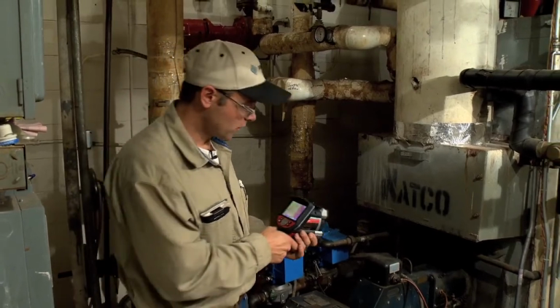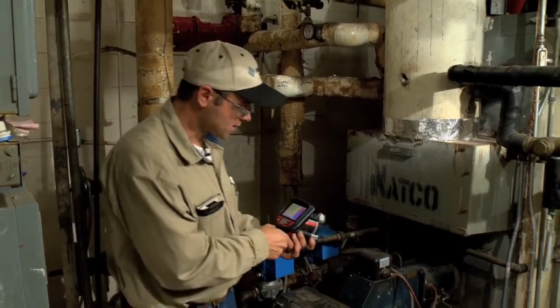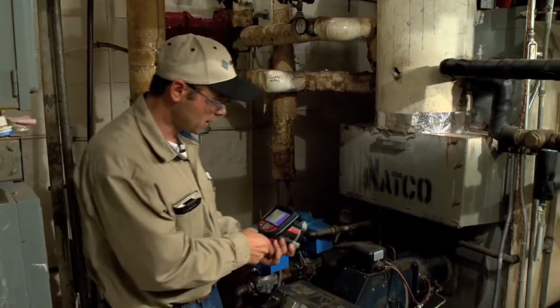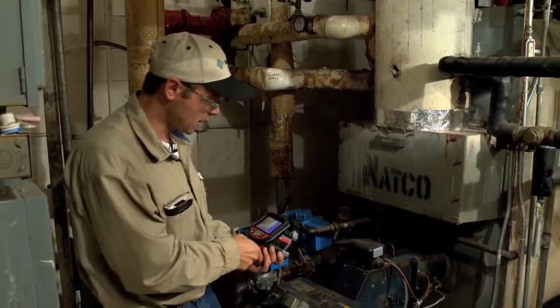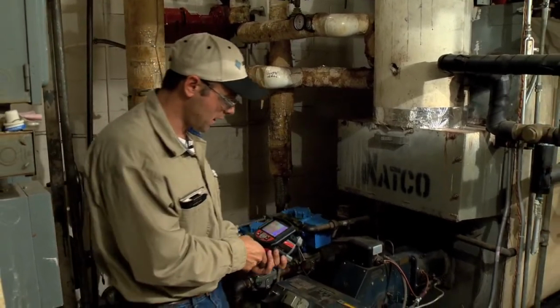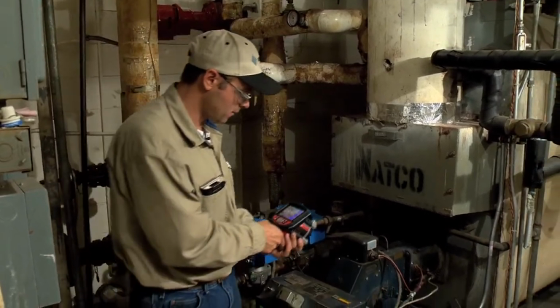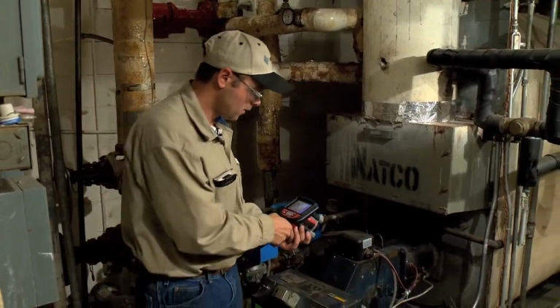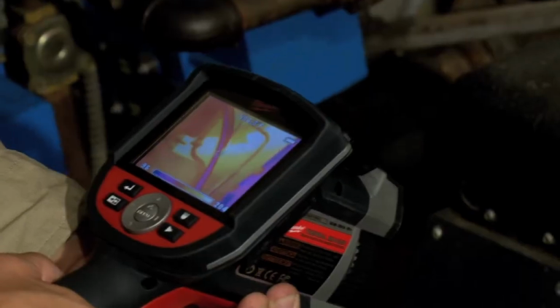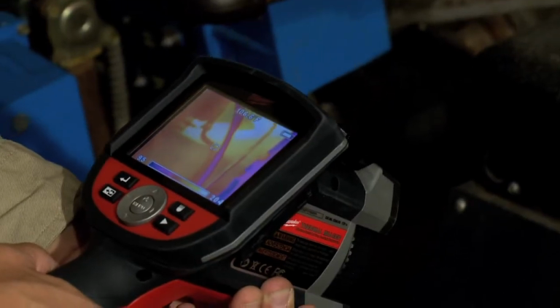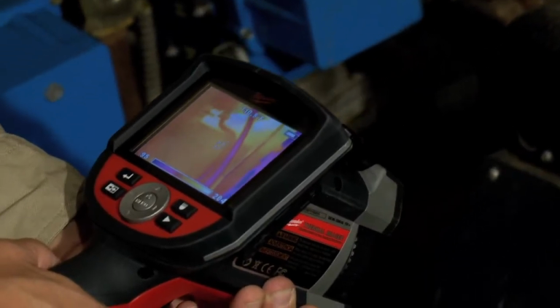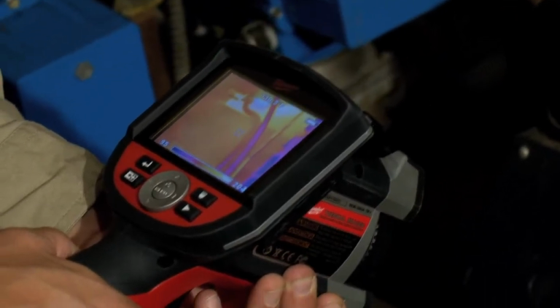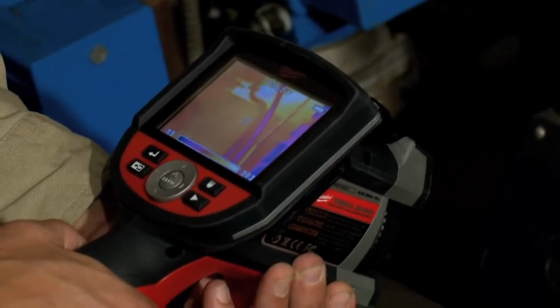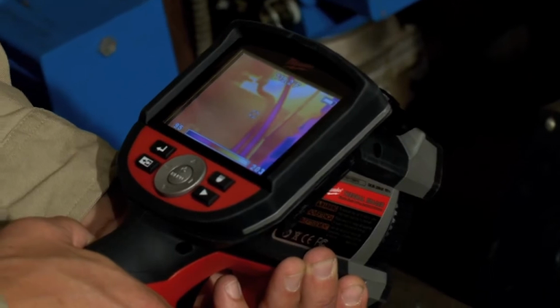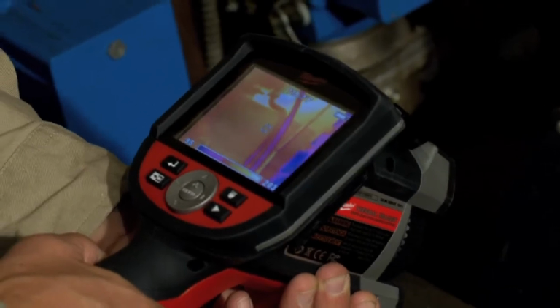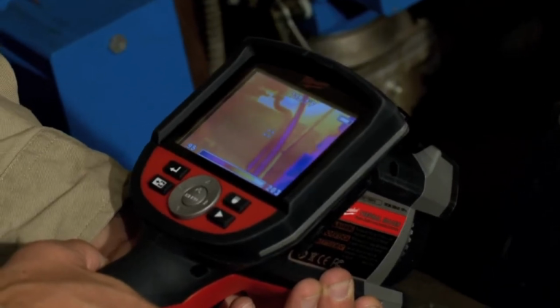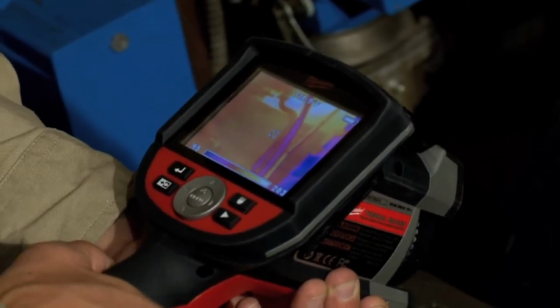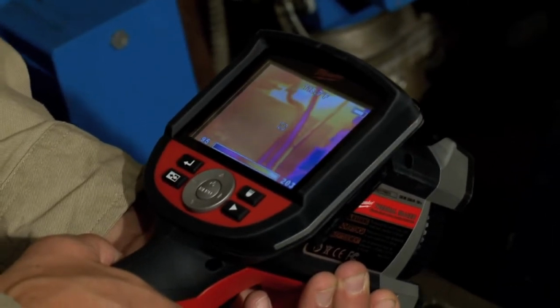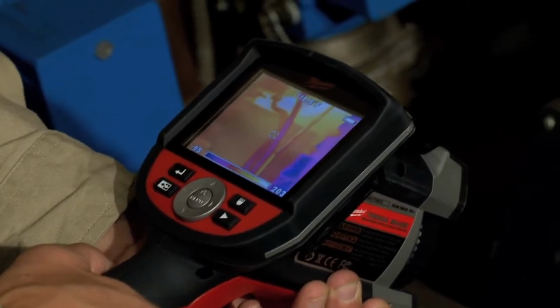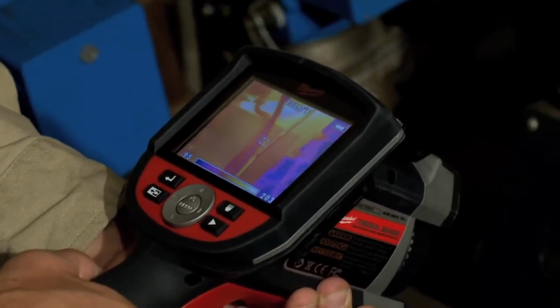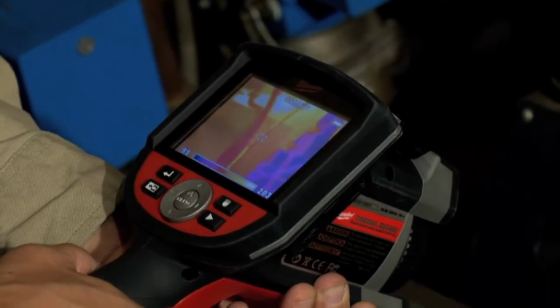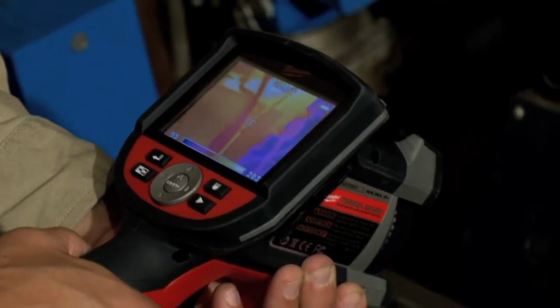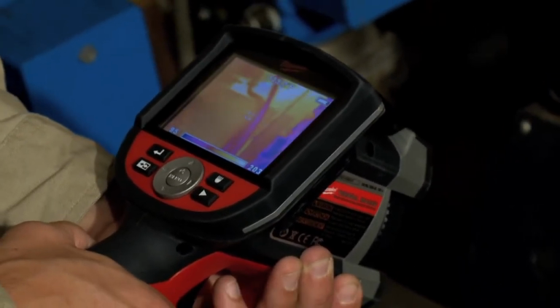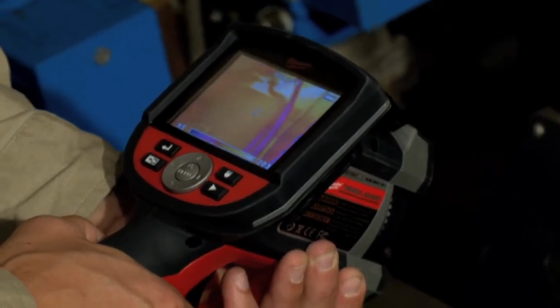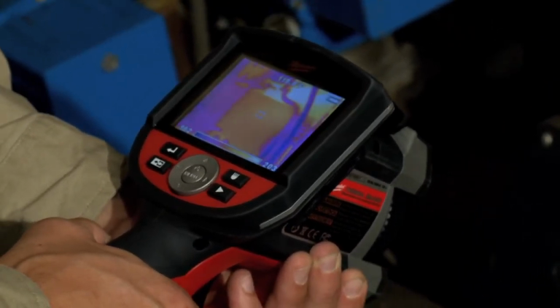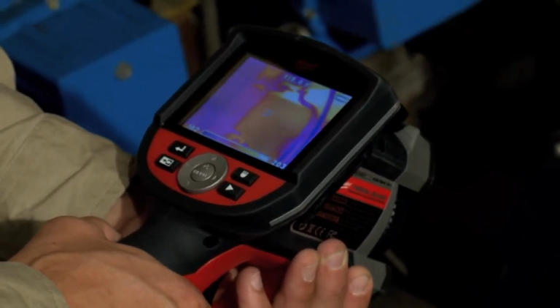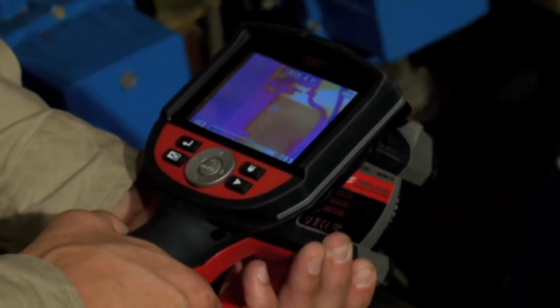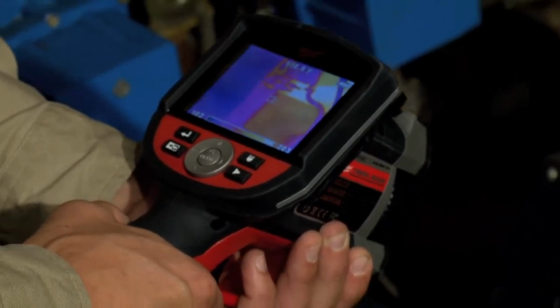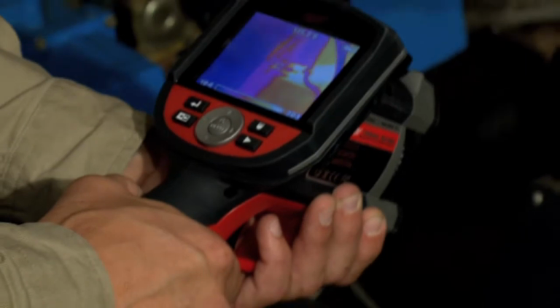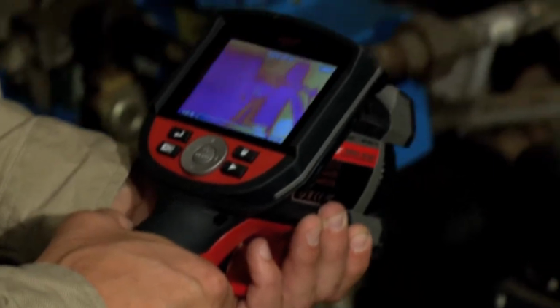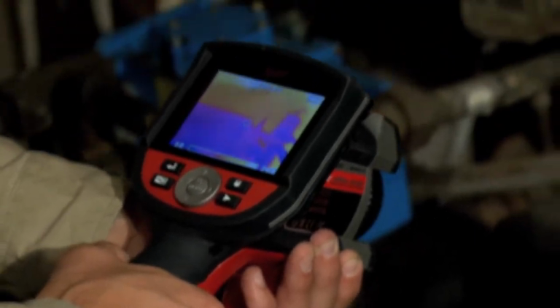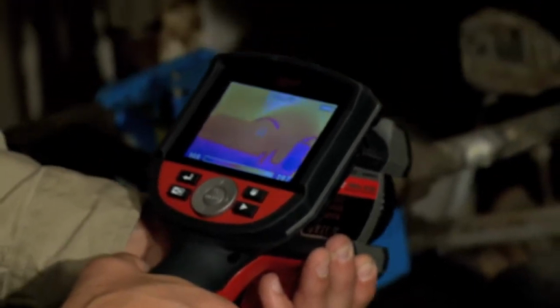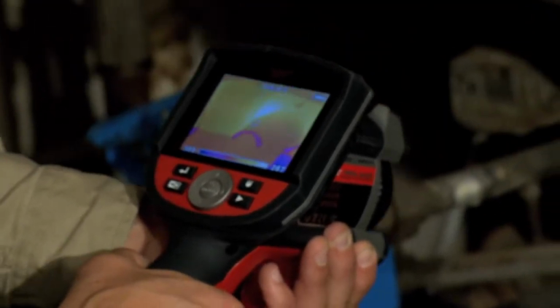I'll start by looking at my burner motor. I'll check the burner motor for temperature. If the burner motor had some issues I would see that. This one looks fine.